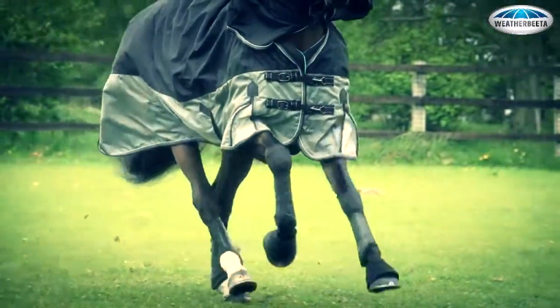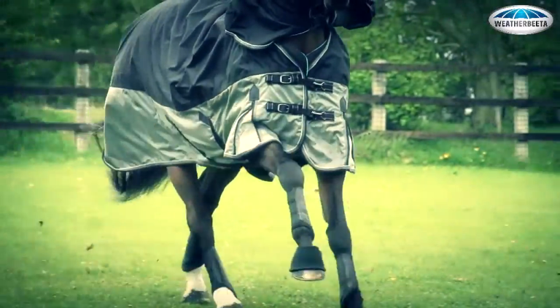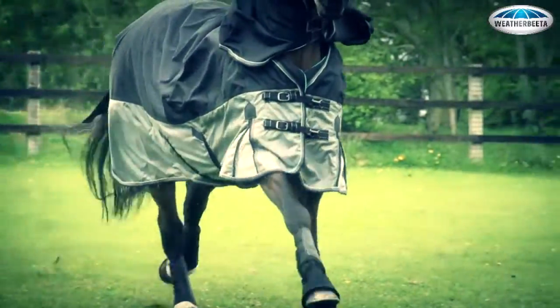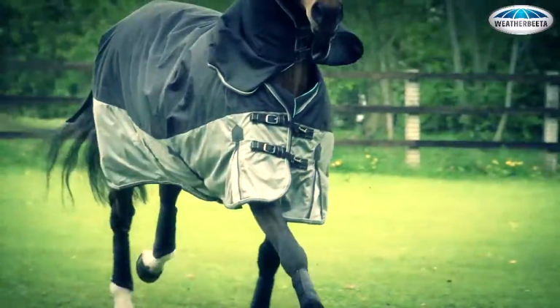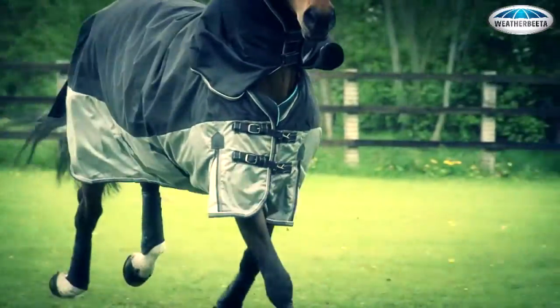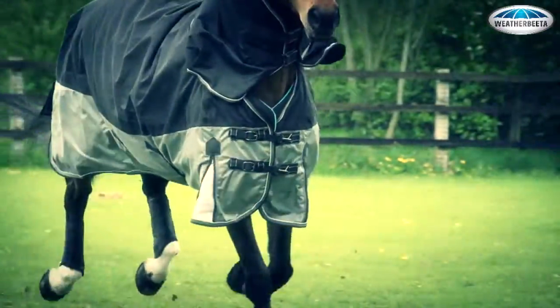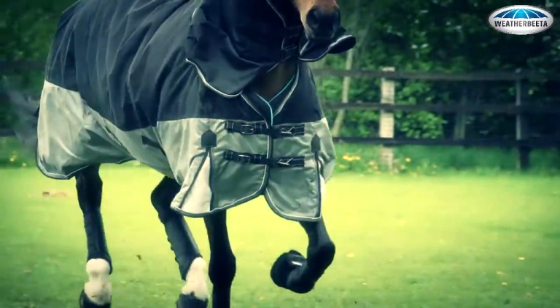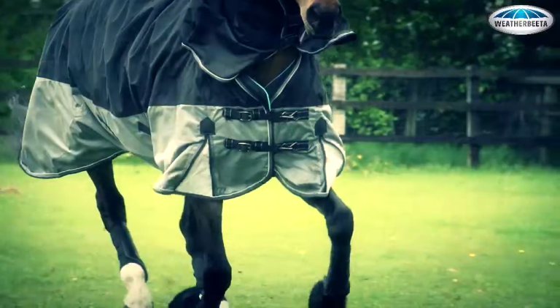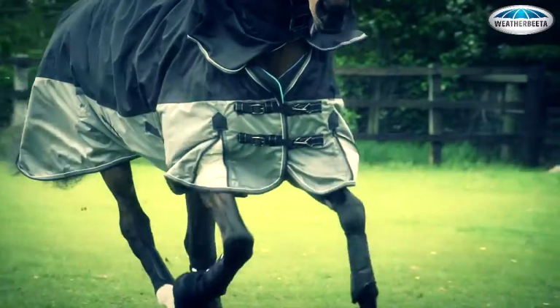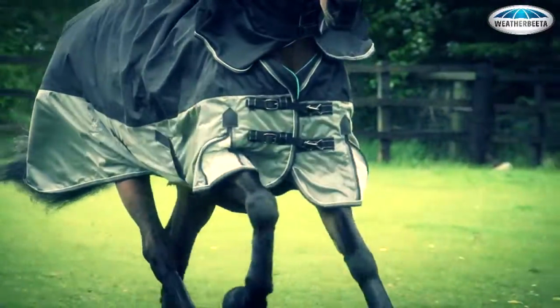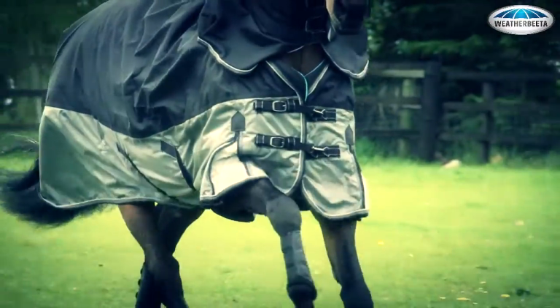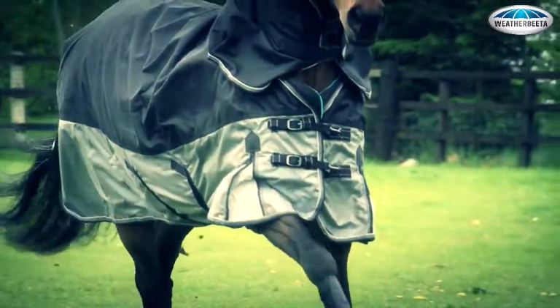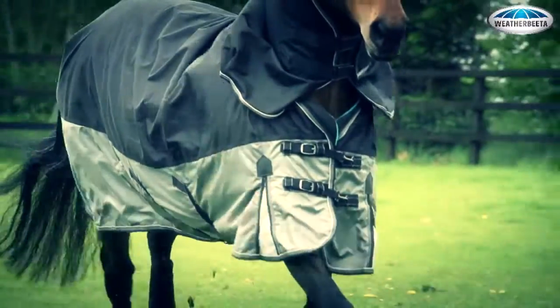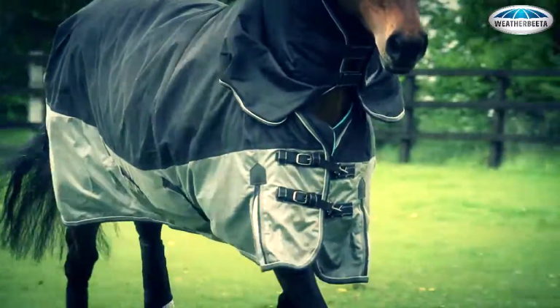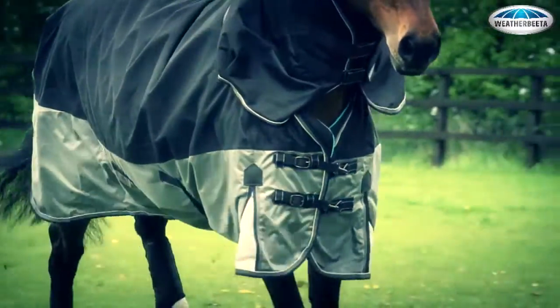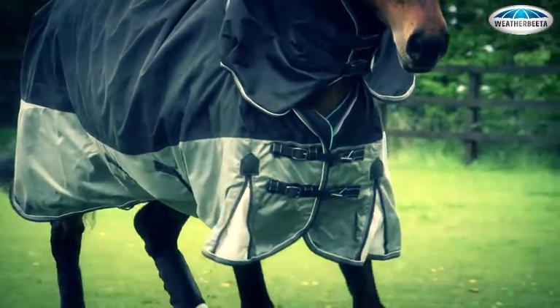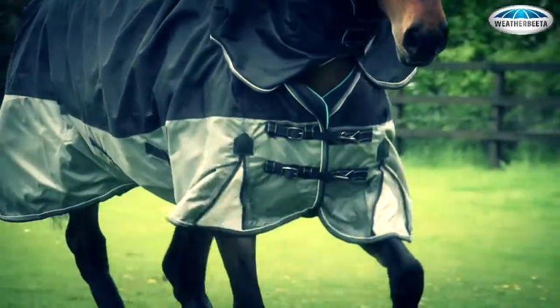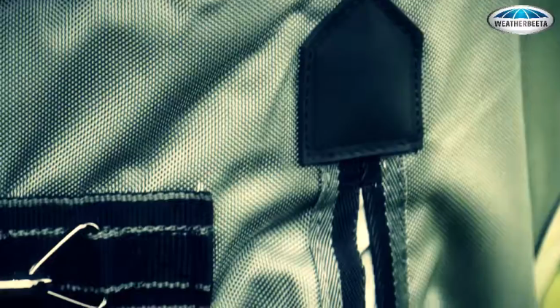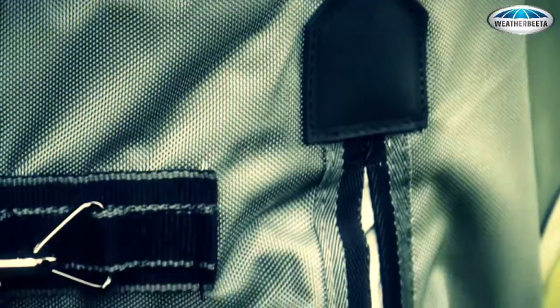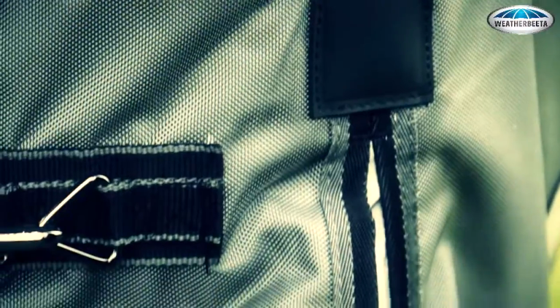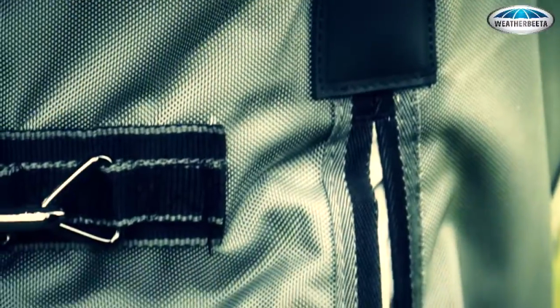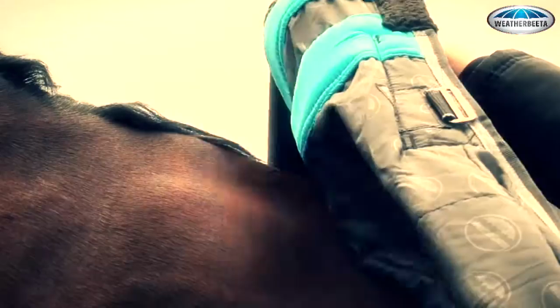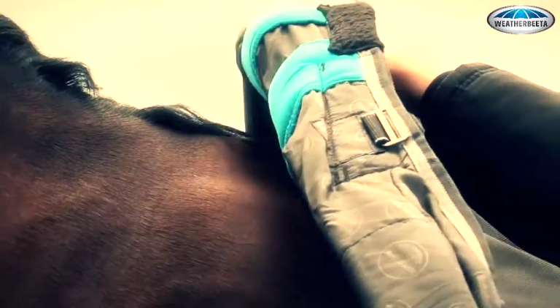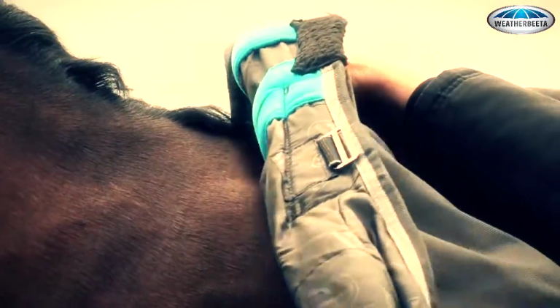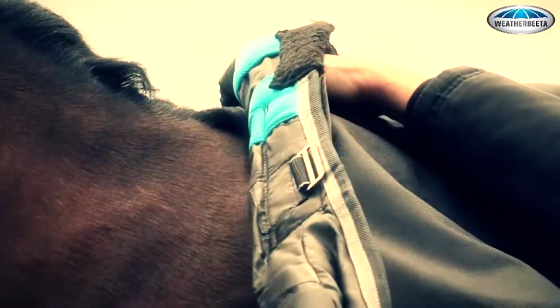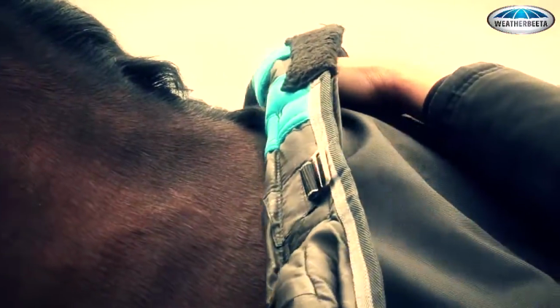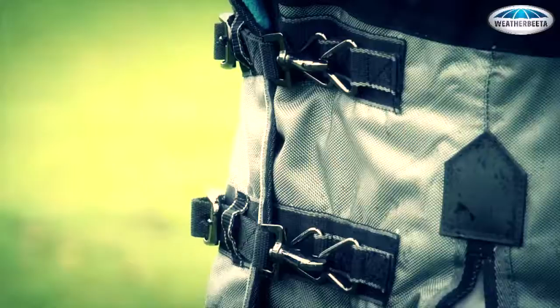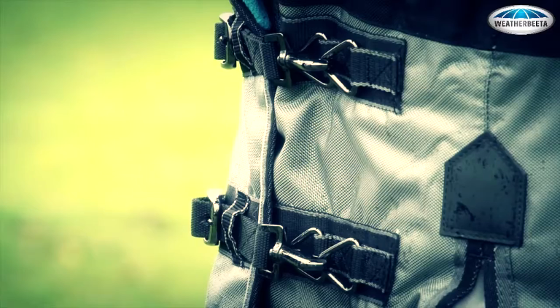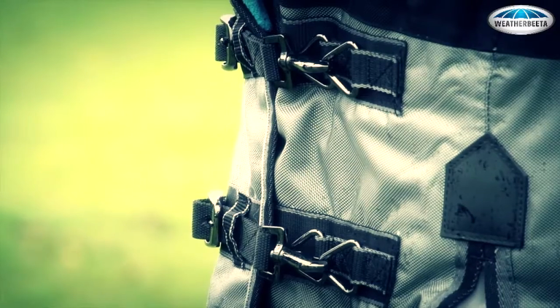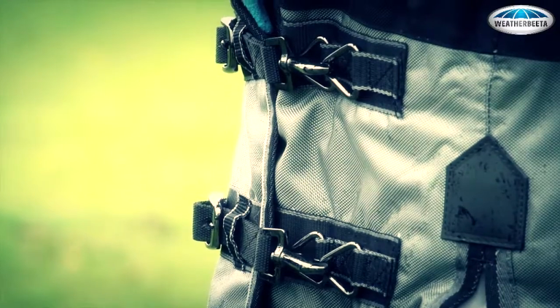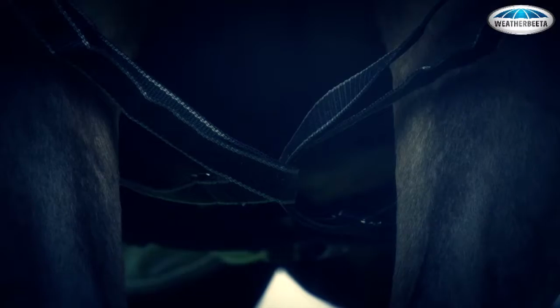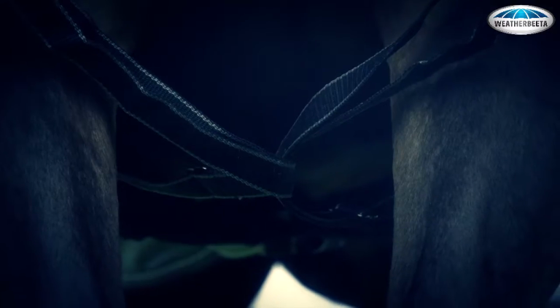Now that you have determined your horse's height, take a closer look at the Weatherbeeta Freestyle range for the ultimate durability, fit and protection they need, whatever the weather.